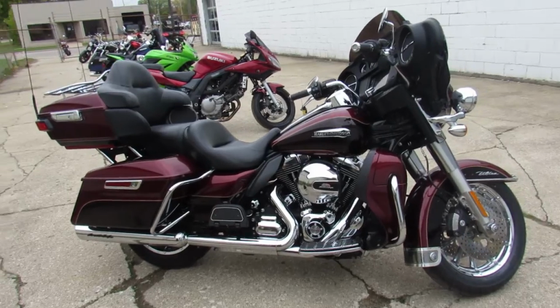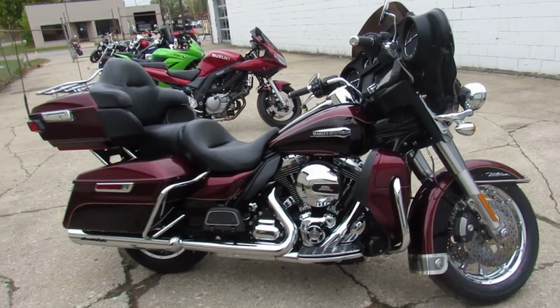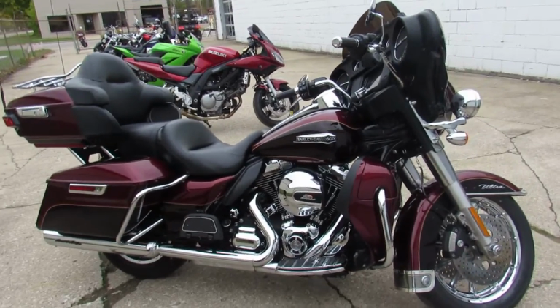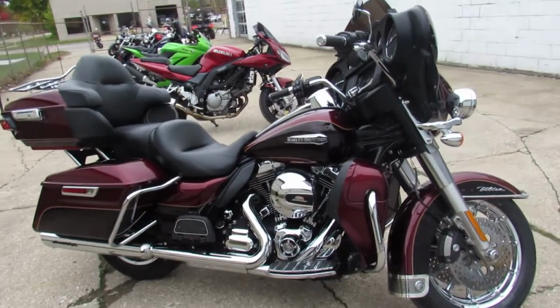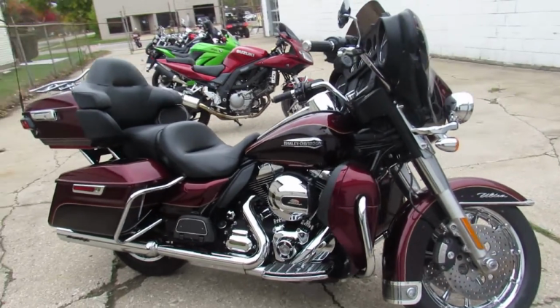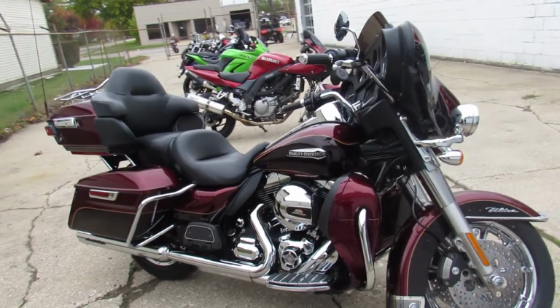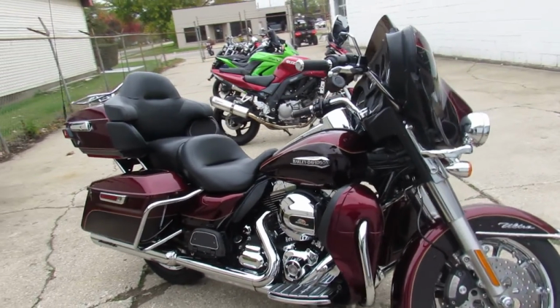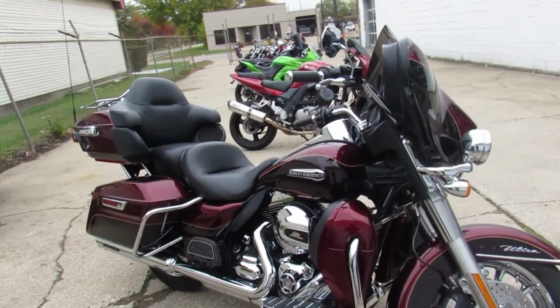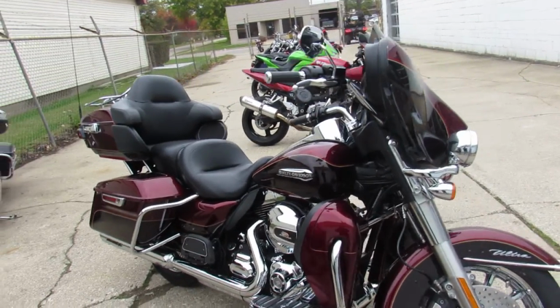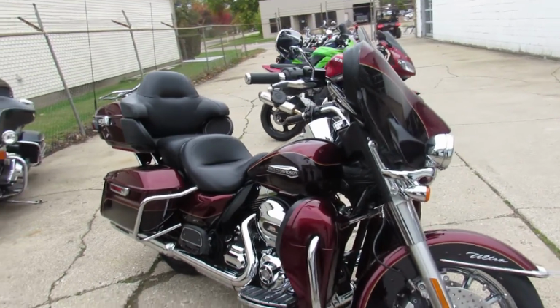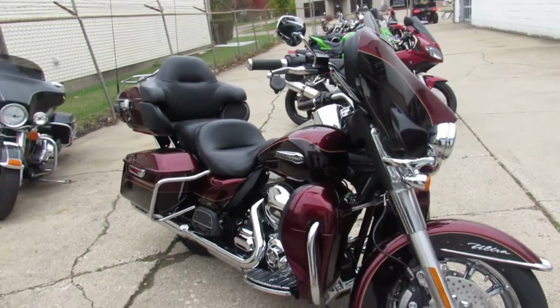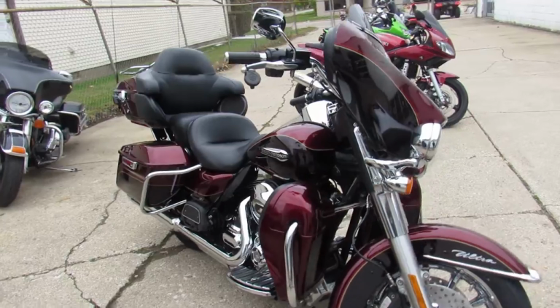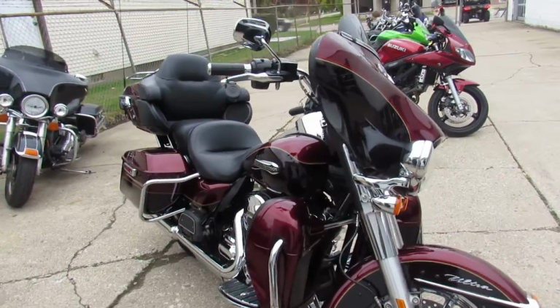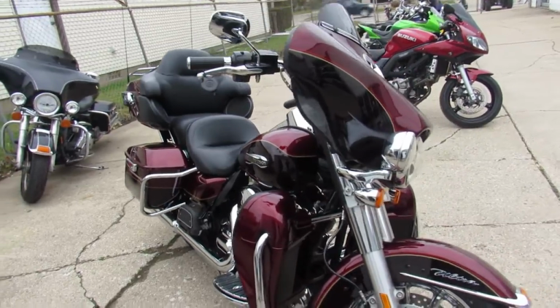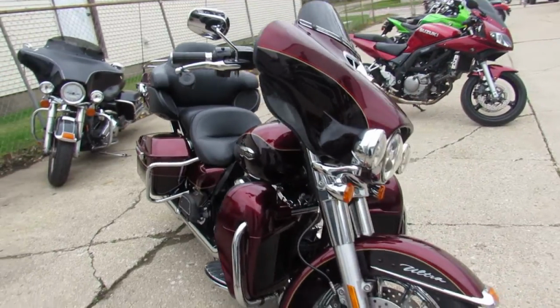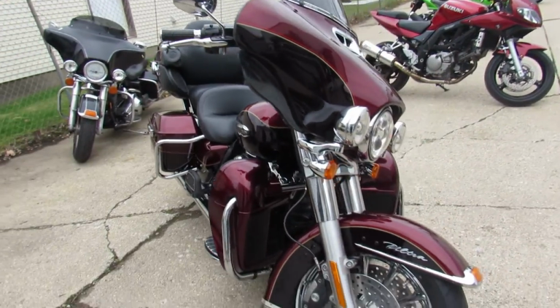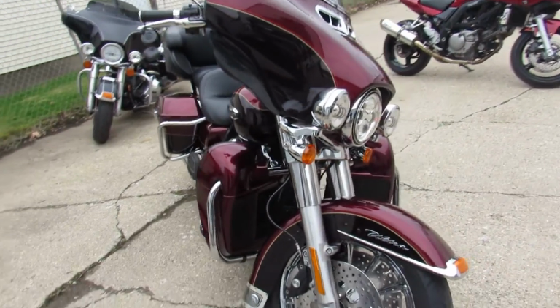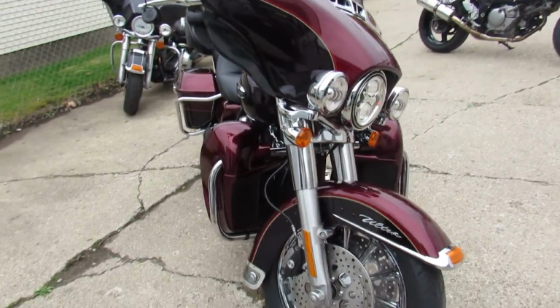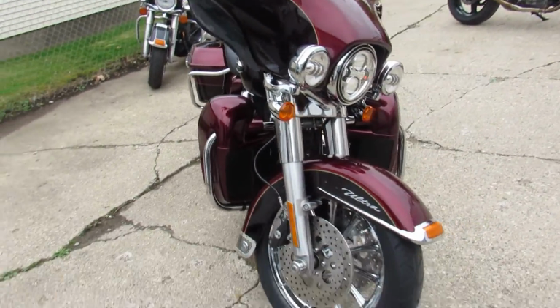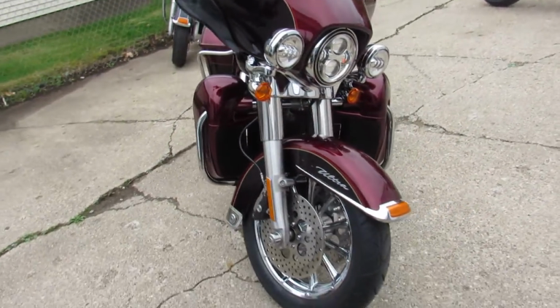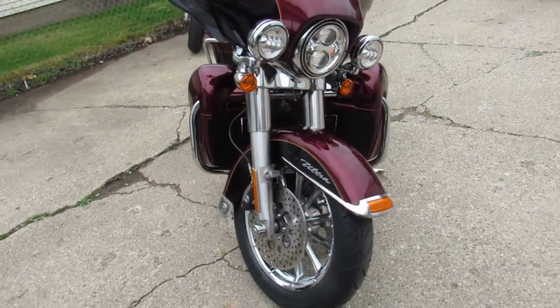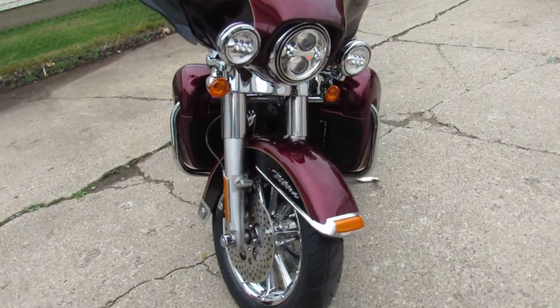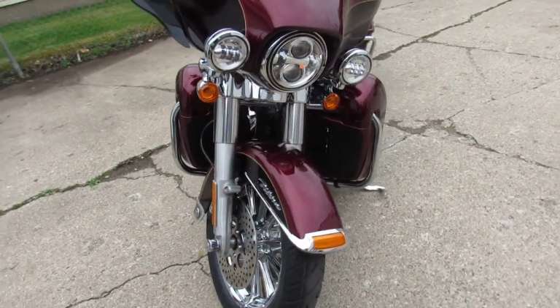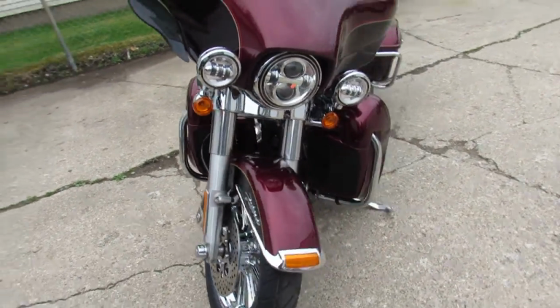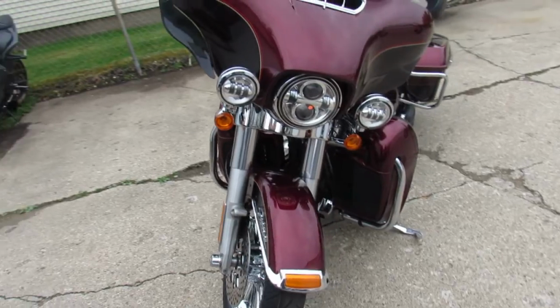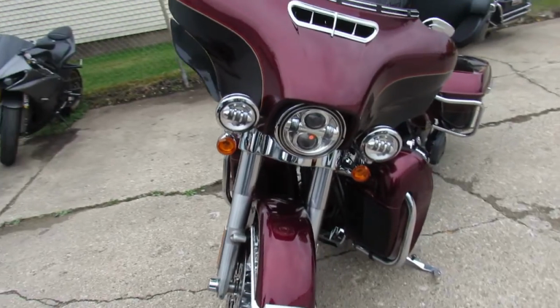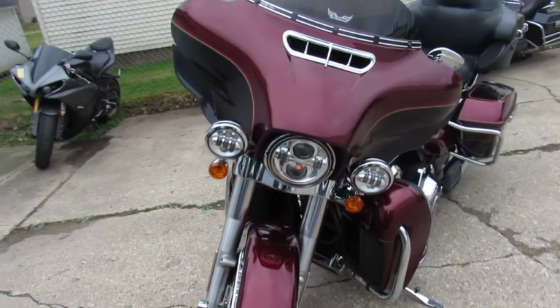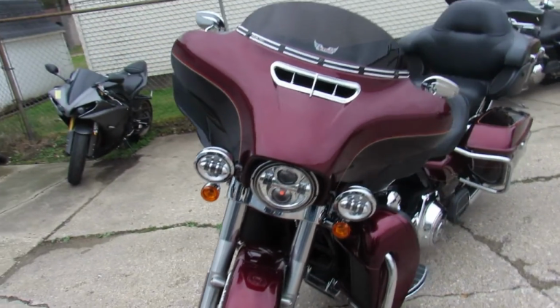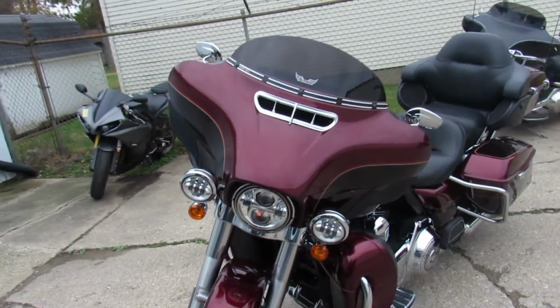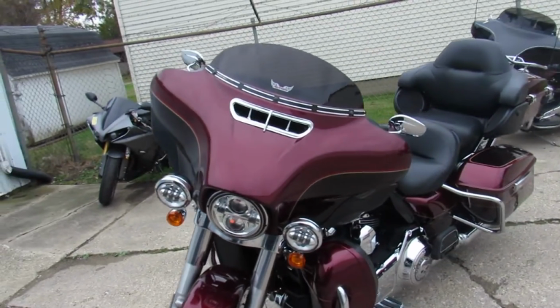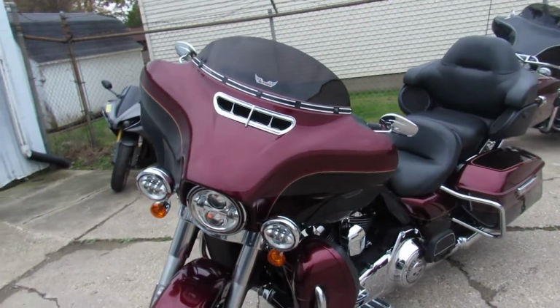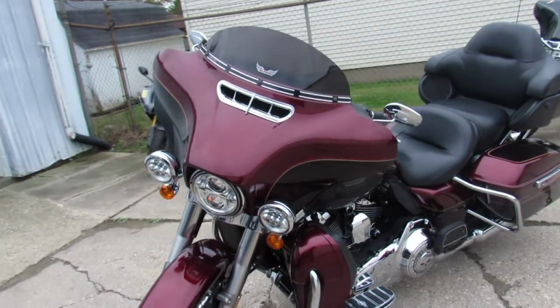Hey guys, ApprovalPowerSports.com here, doing some videos on the used Harley Davidsons — over 300 used Harleys in the showroom. This one here is a 2014 Ultra Limited.